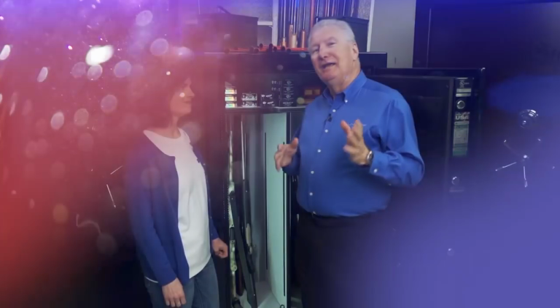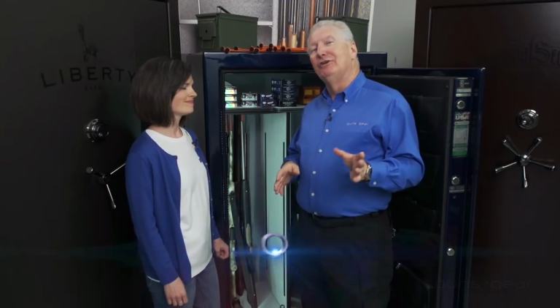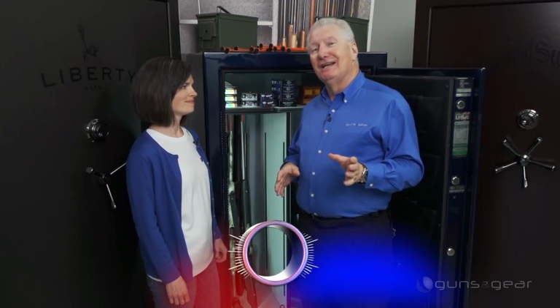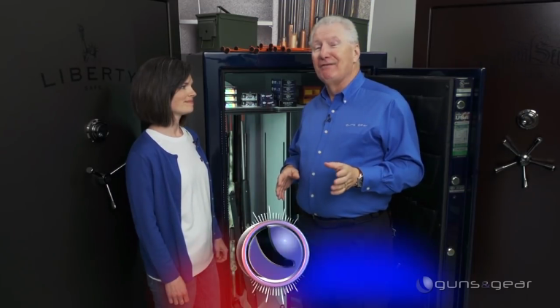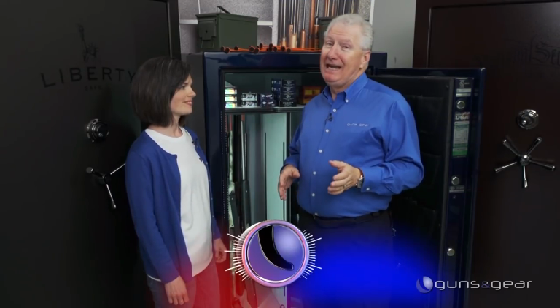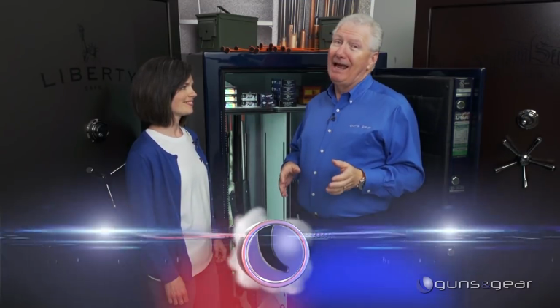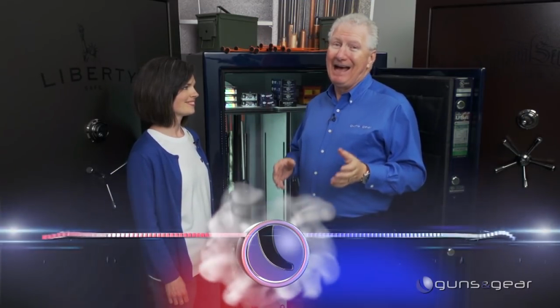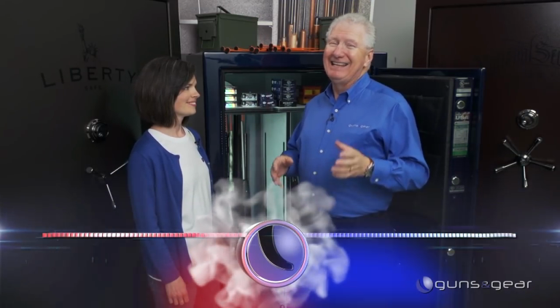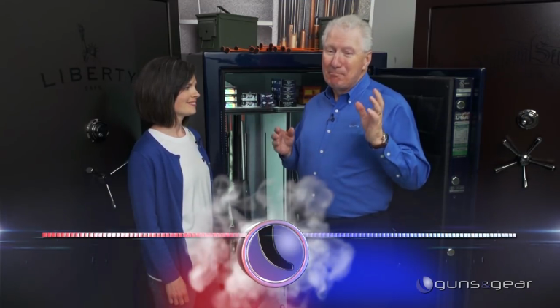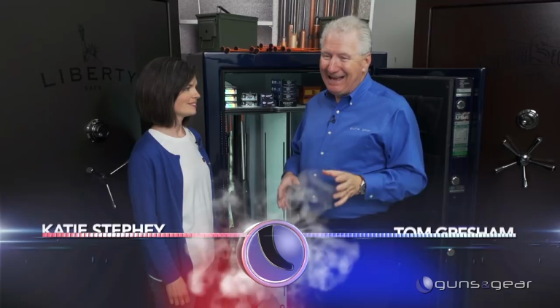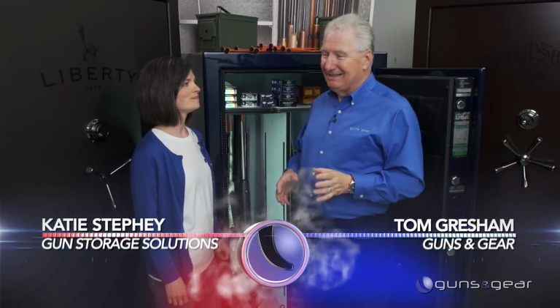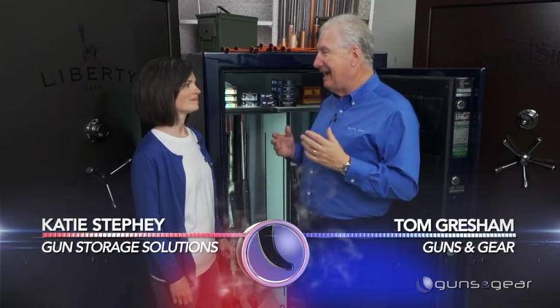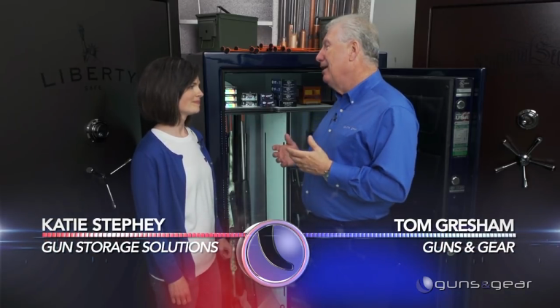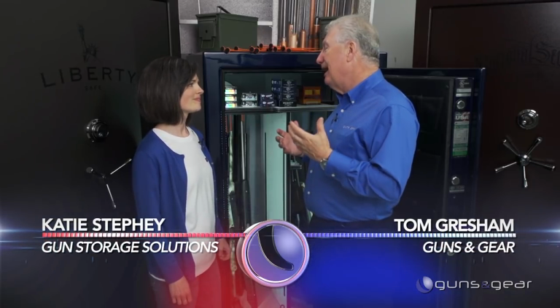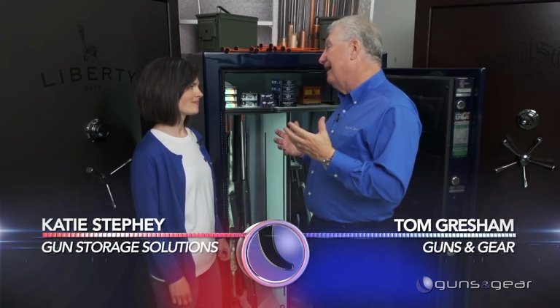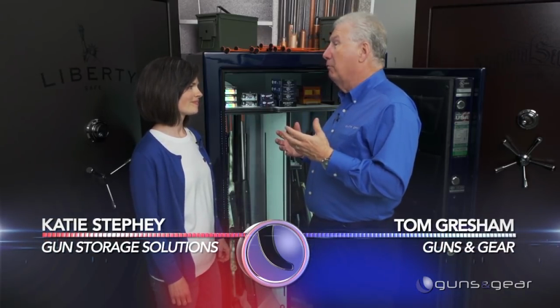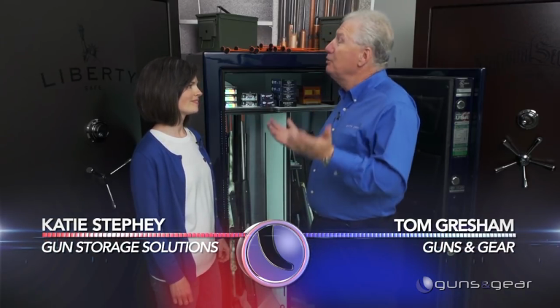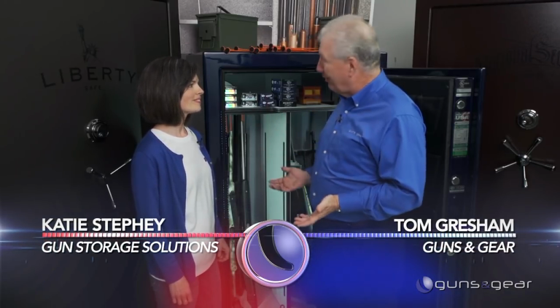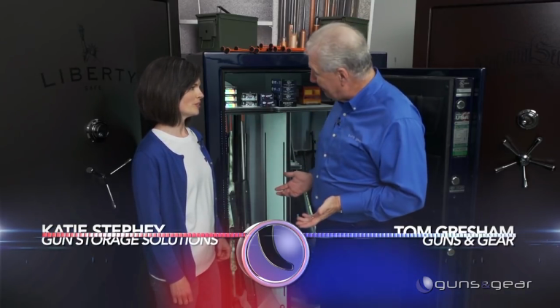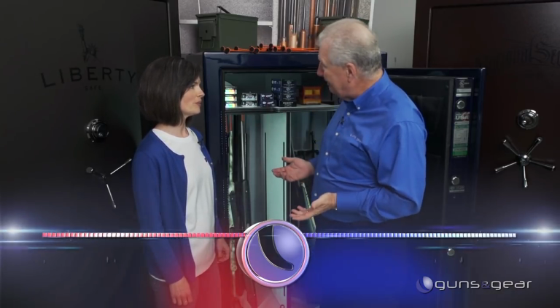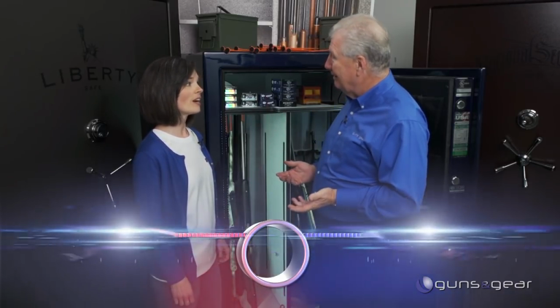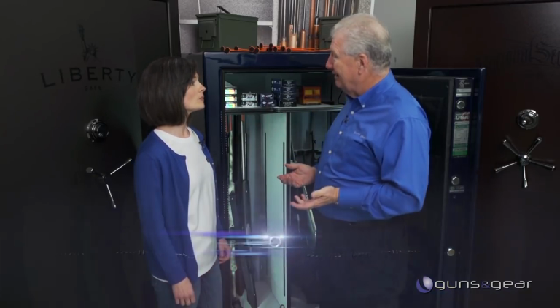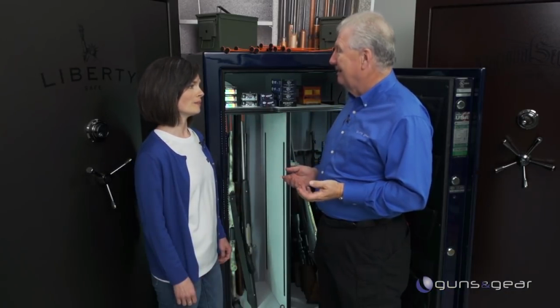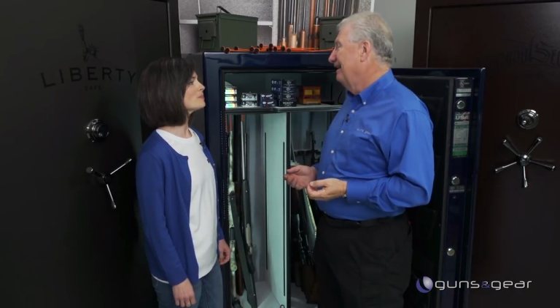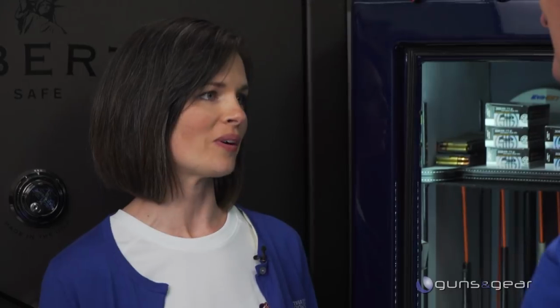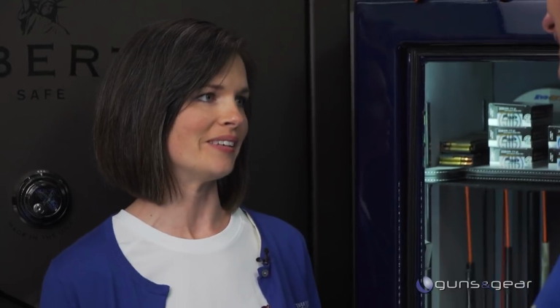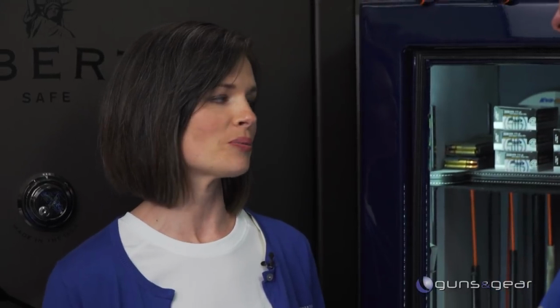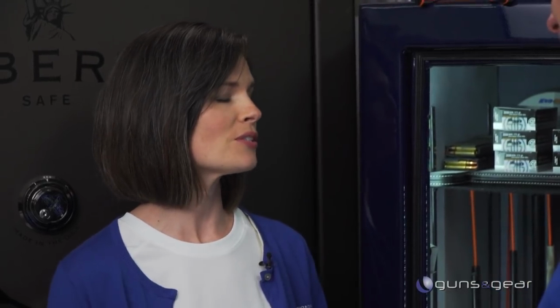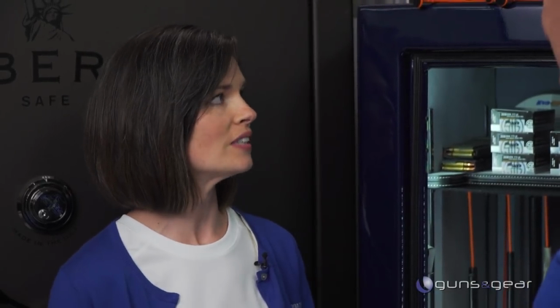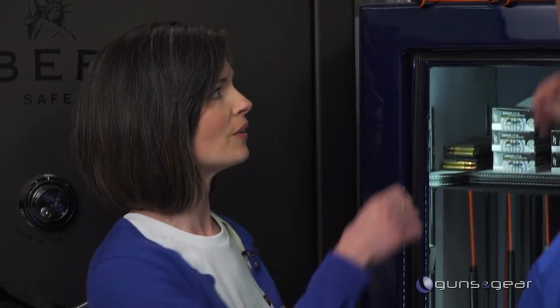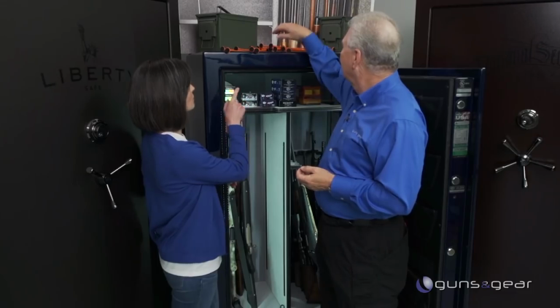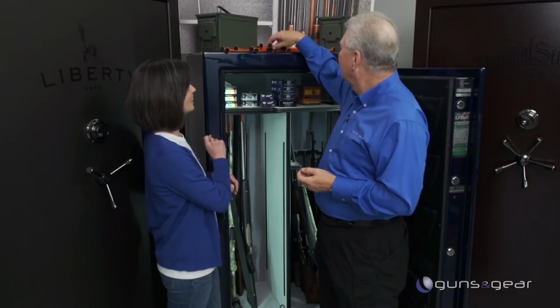If your gun safe is anything like mine, it's a mess. Katie, you guys have a solution for us, right? We do, and you're not alone Tom, there are many more like you. Yes, we have a solution — it's called the Rifle Rod.